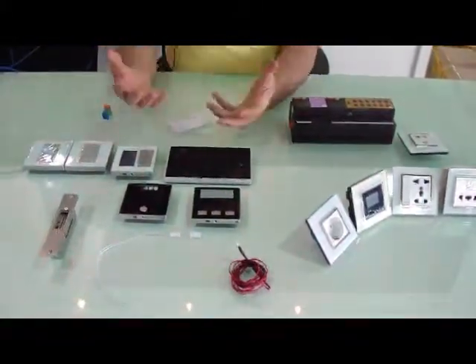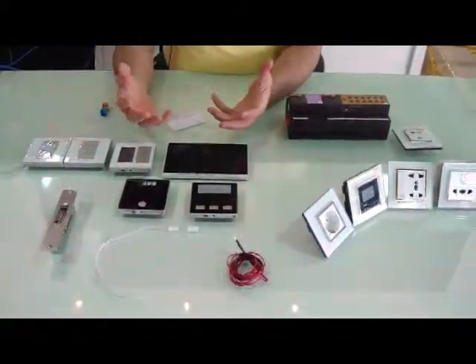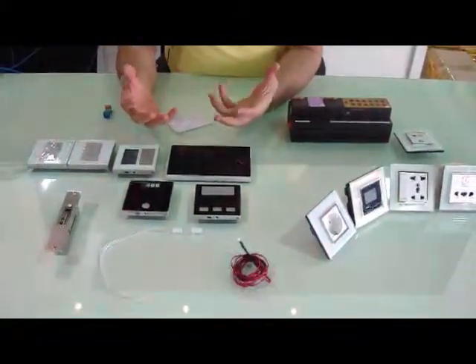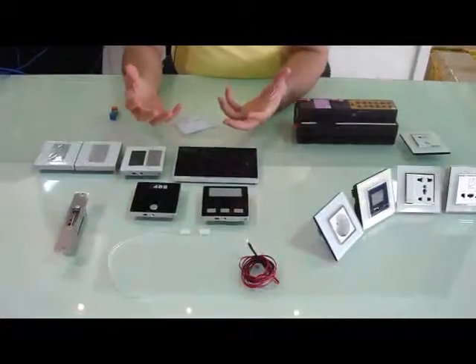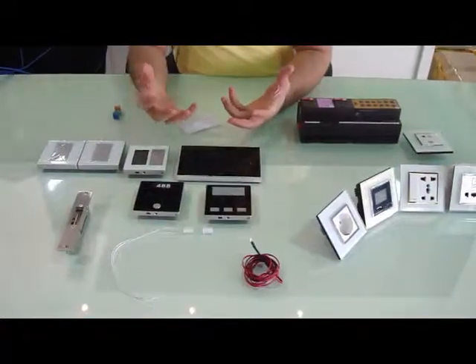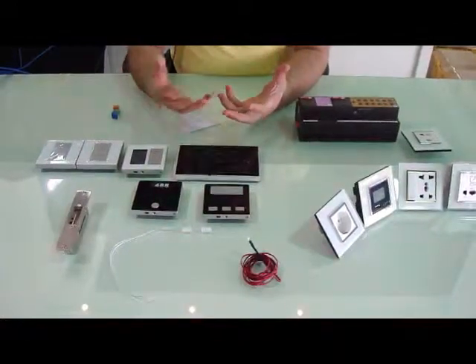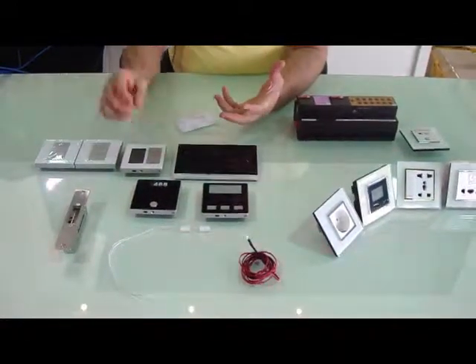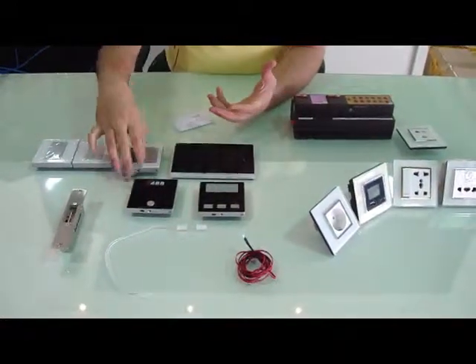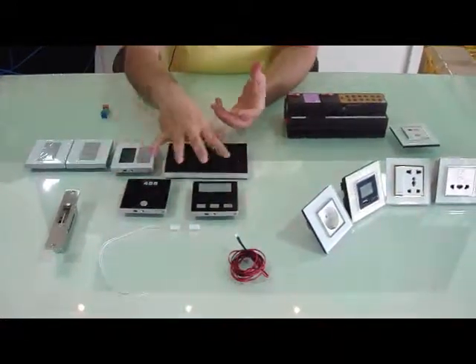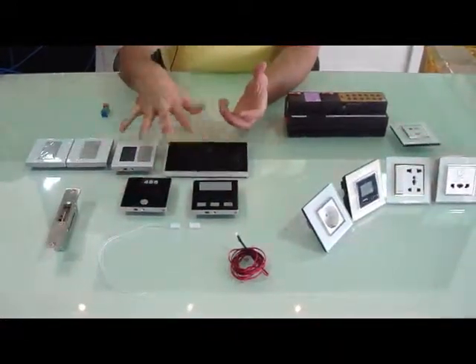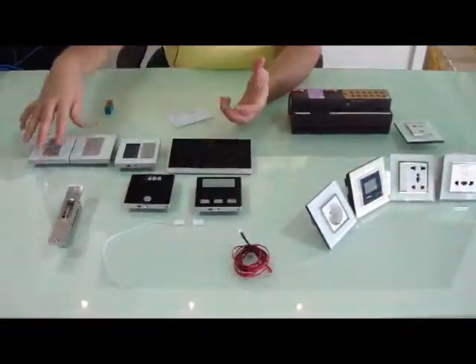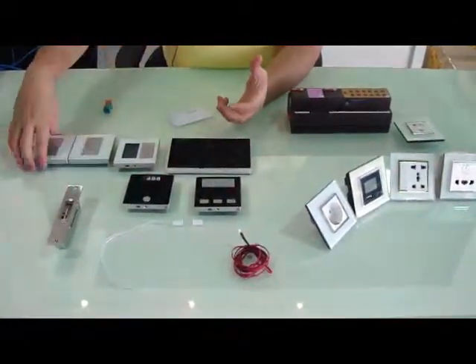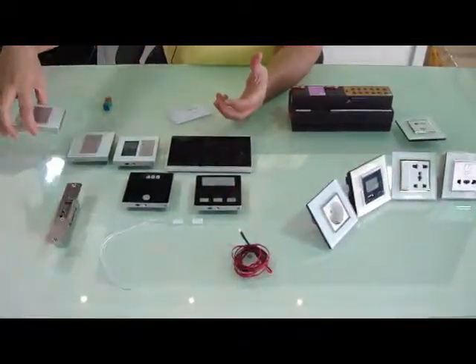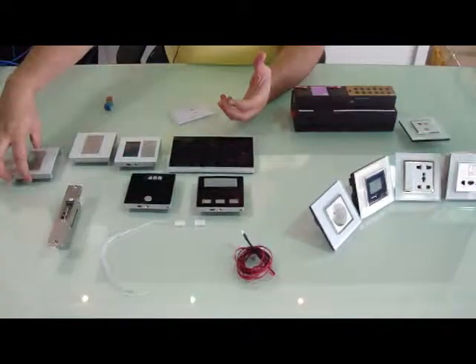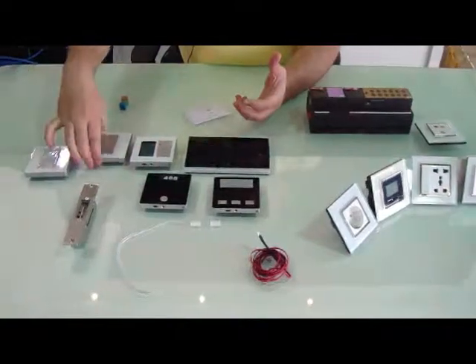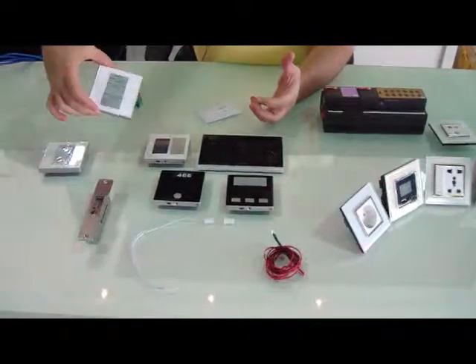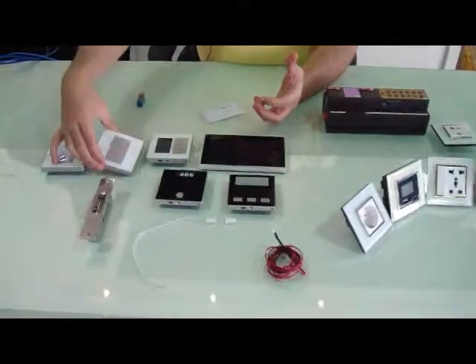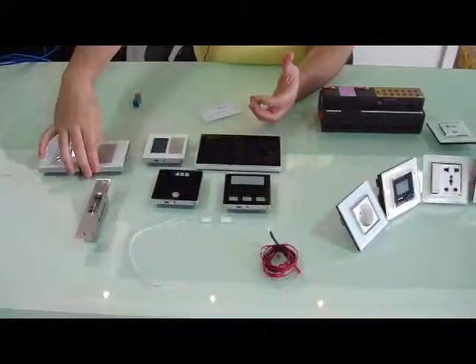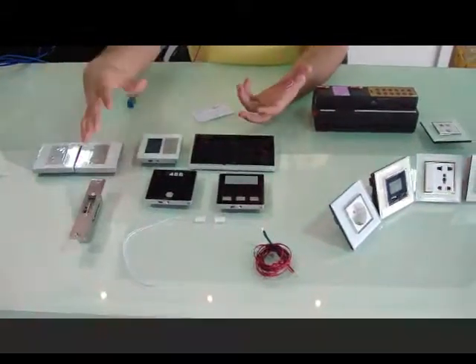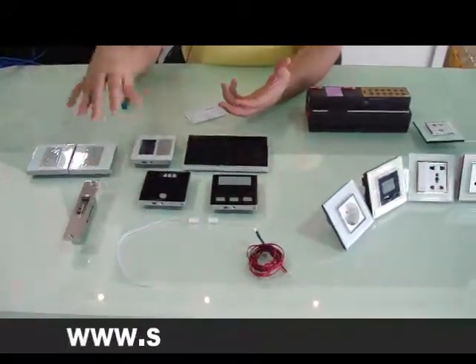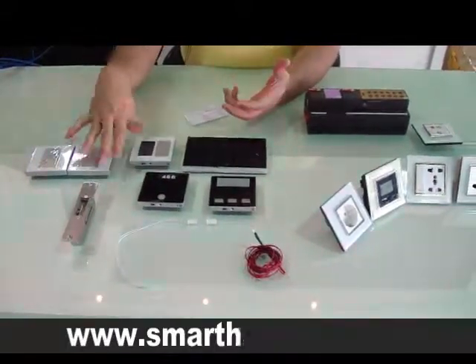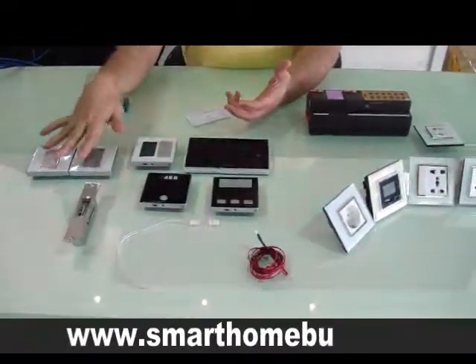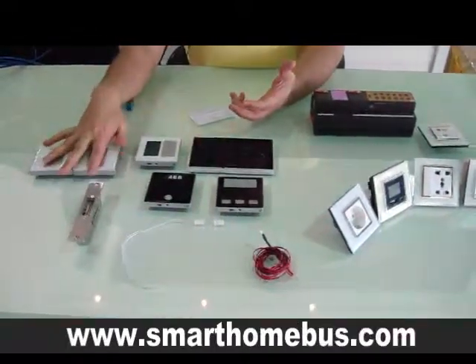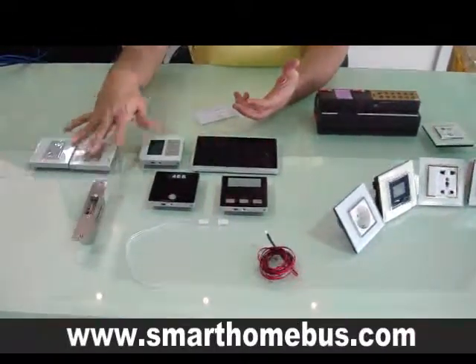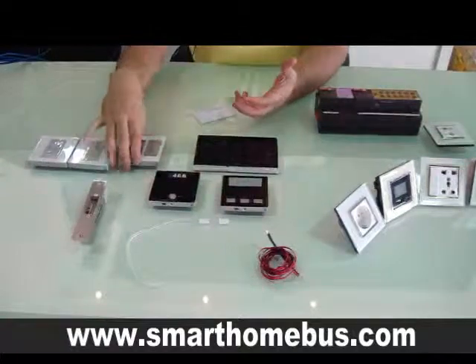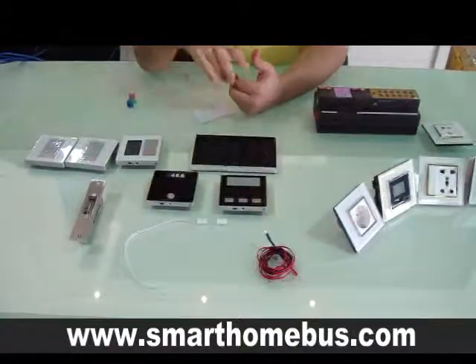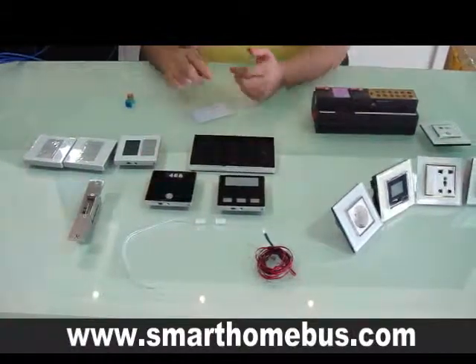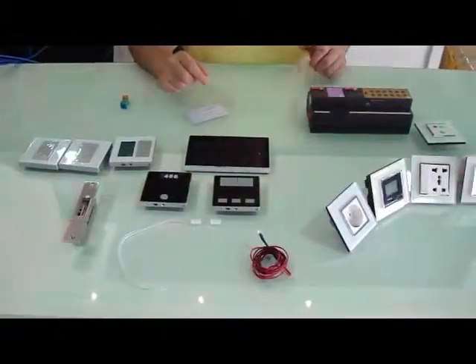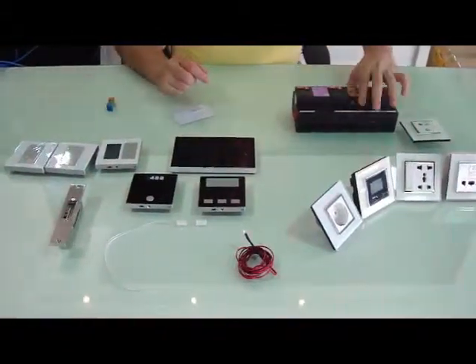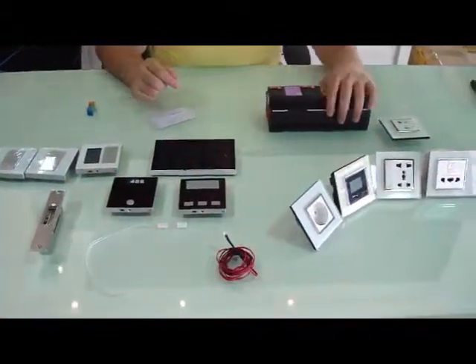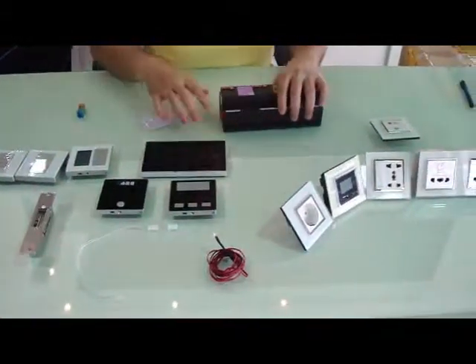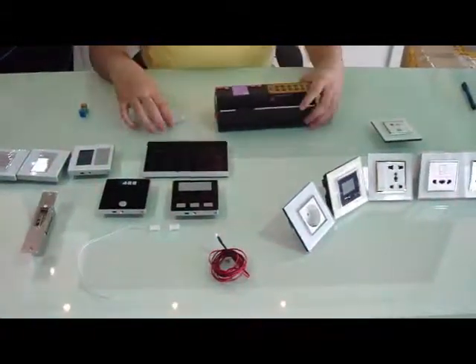Inside the hotel guest room or suite, we can have this system. Also, we can have extra switches for different sites like balcony, bathrooms, etc. We can have in the room a different controller.